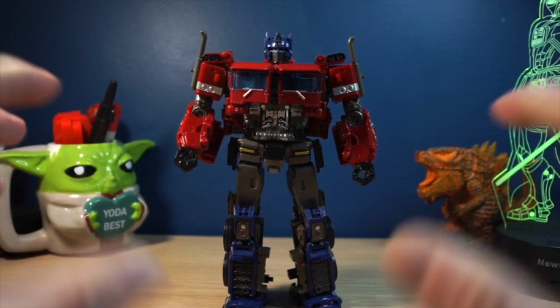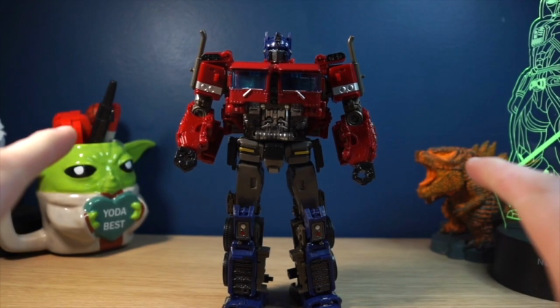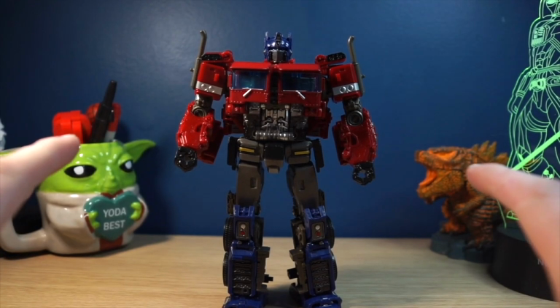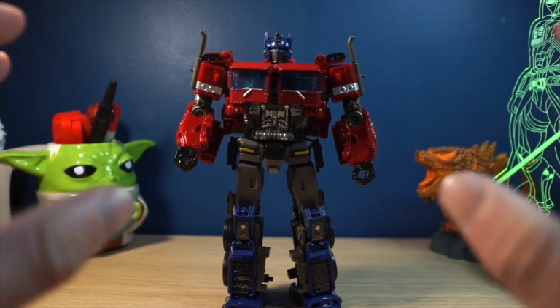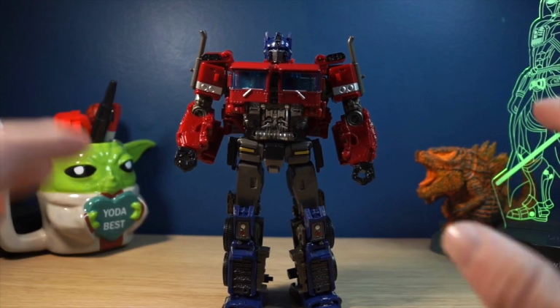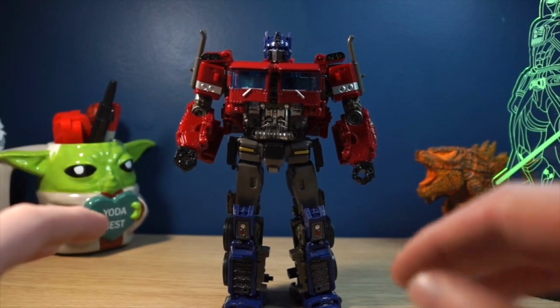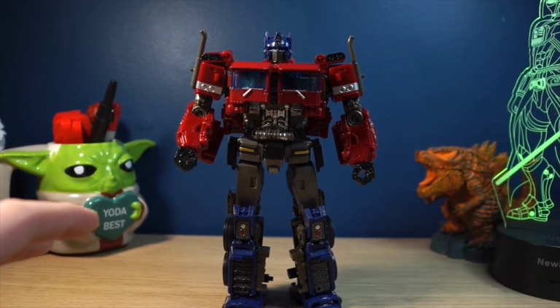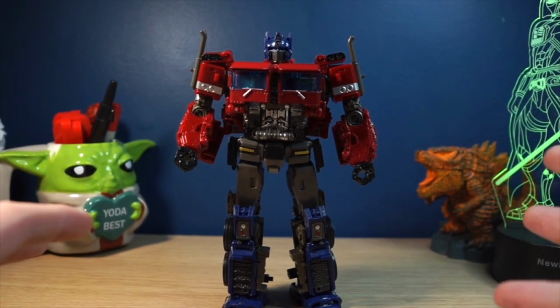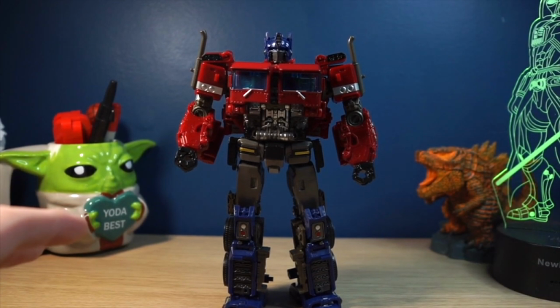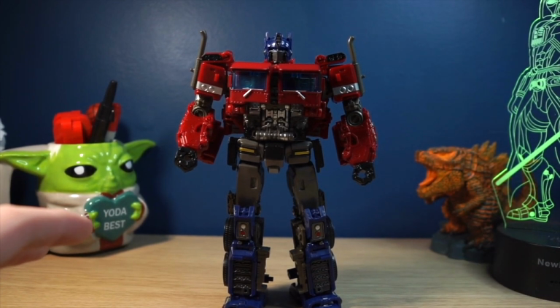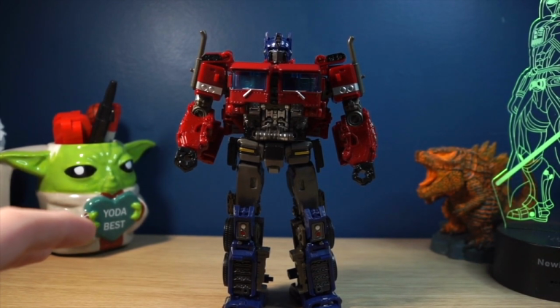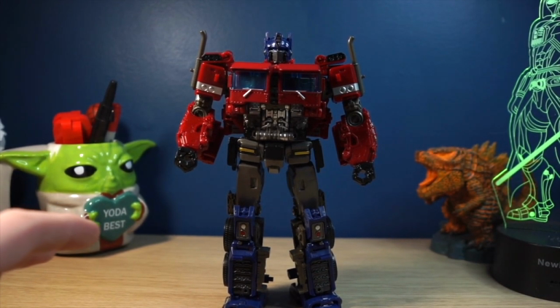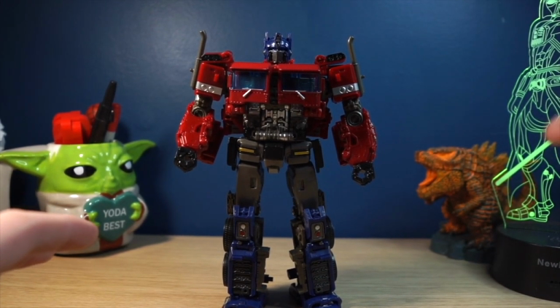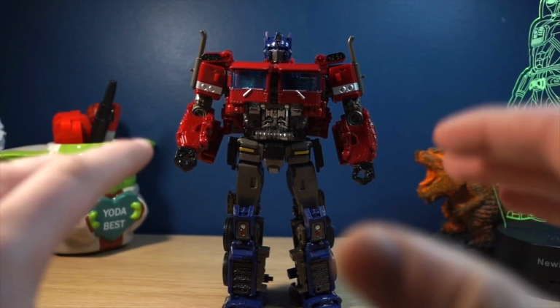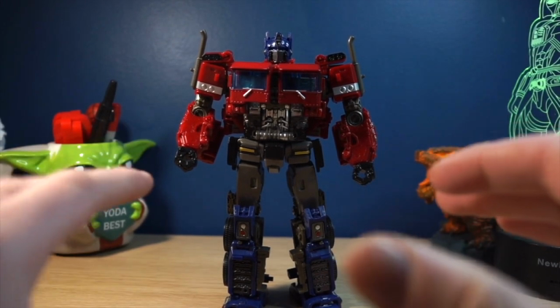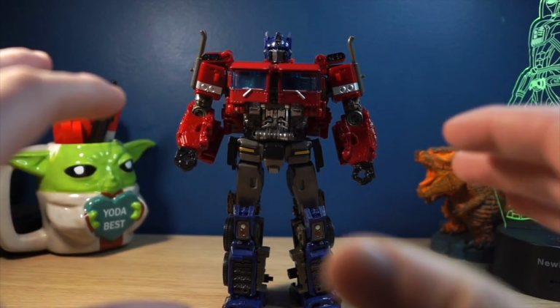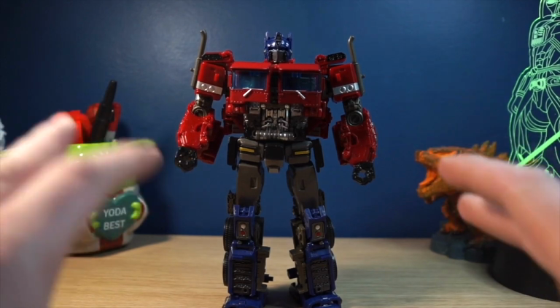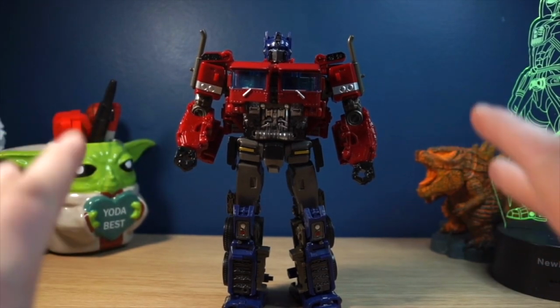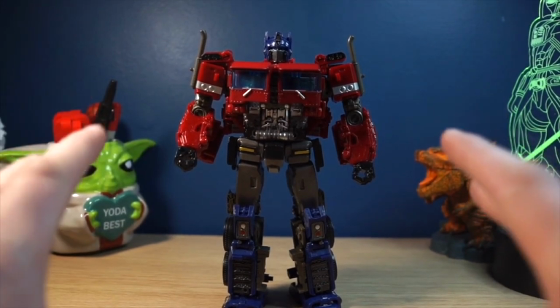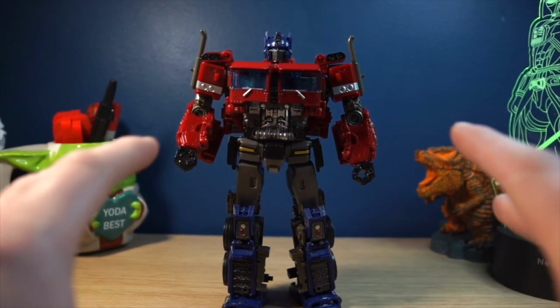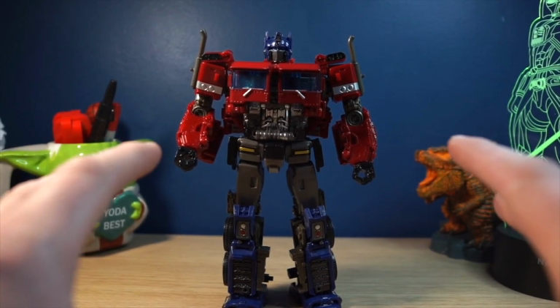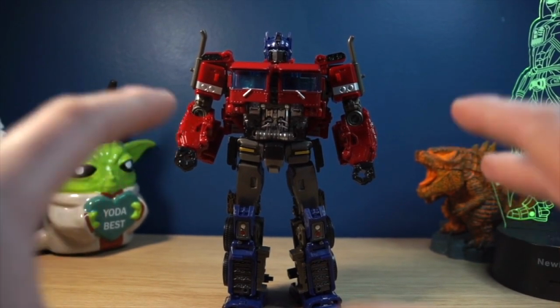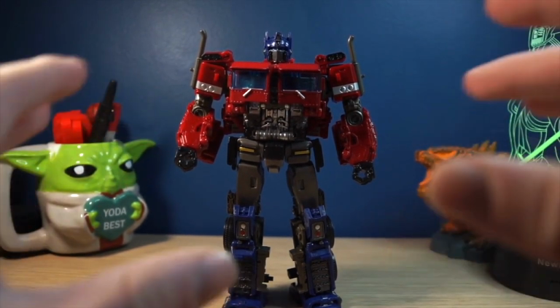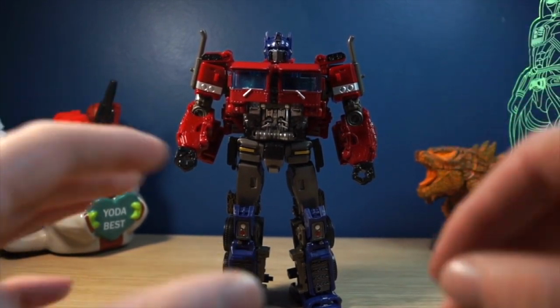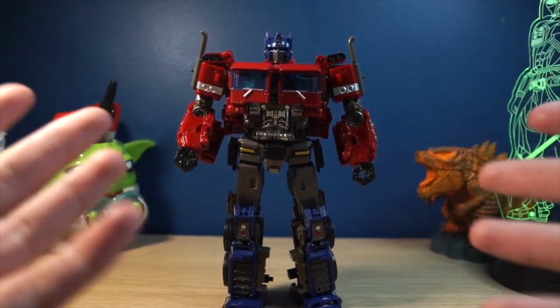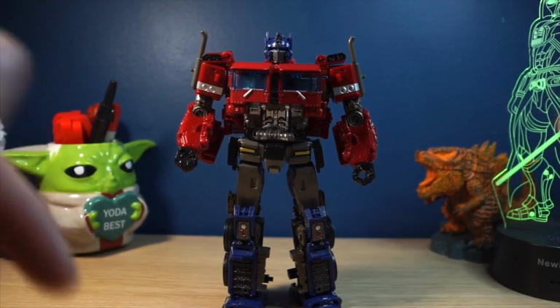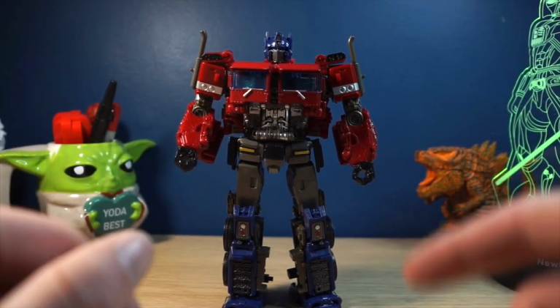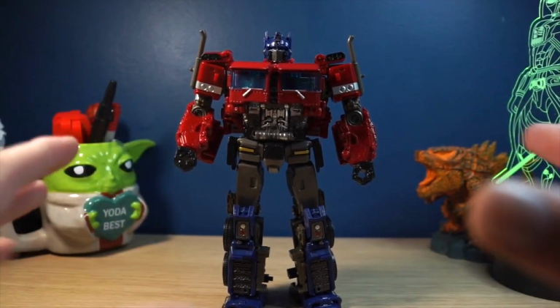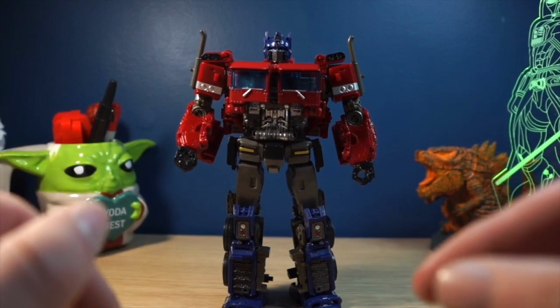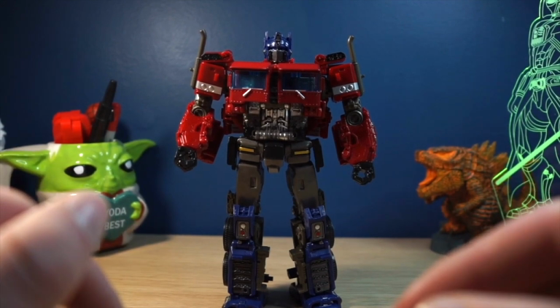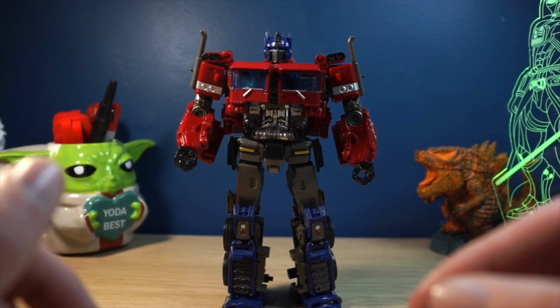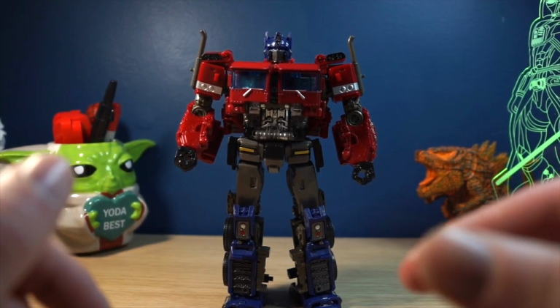Now I'm going to try to transform this figure on camera, because the instructions that come with him are not great. There are some joints that I'm really scared might break because of how tiny they are, so in case that happens, I might as well capture it on camera. So yeah, let's begin.